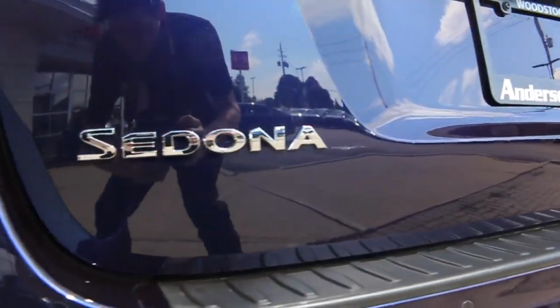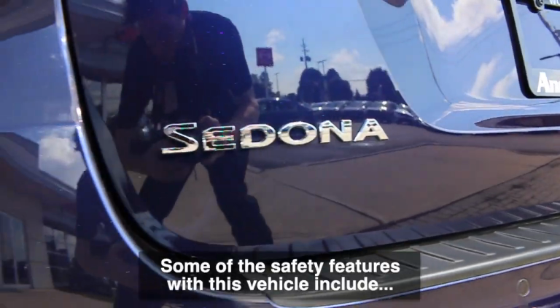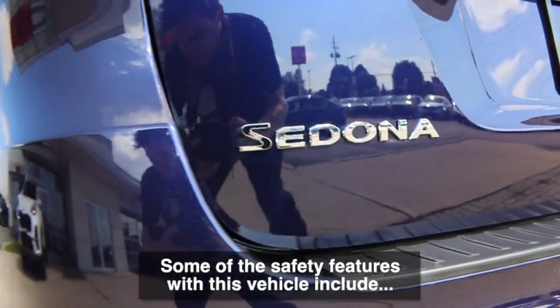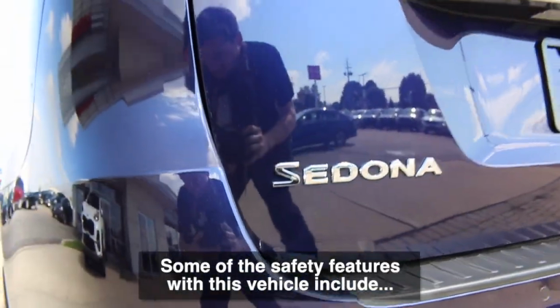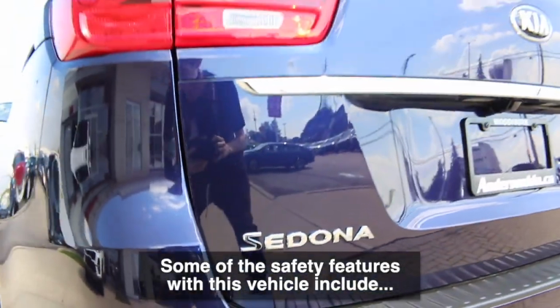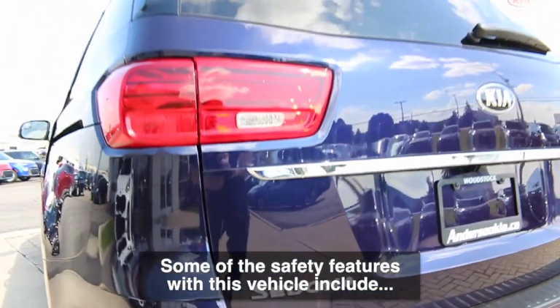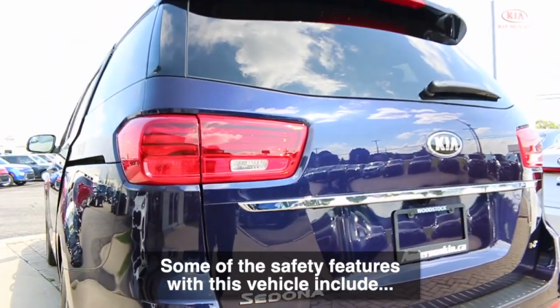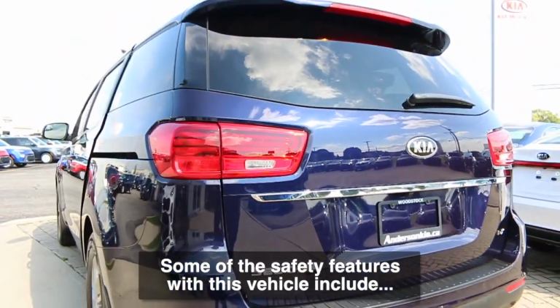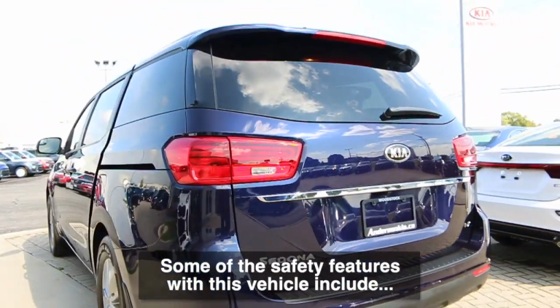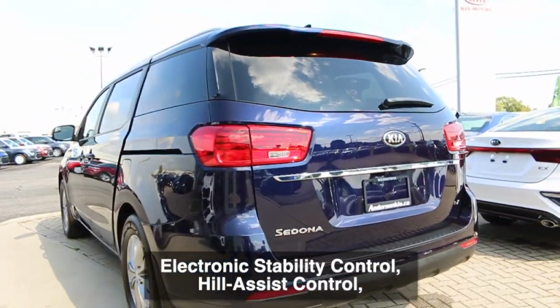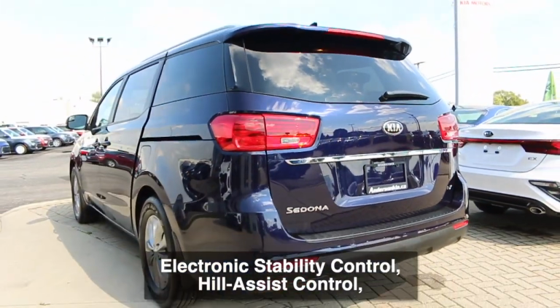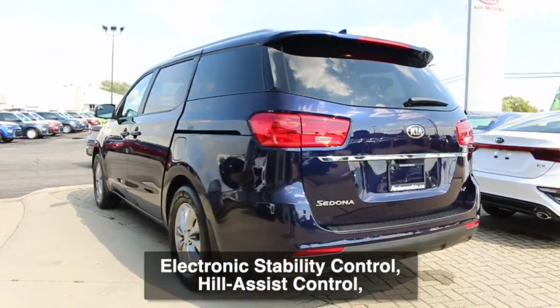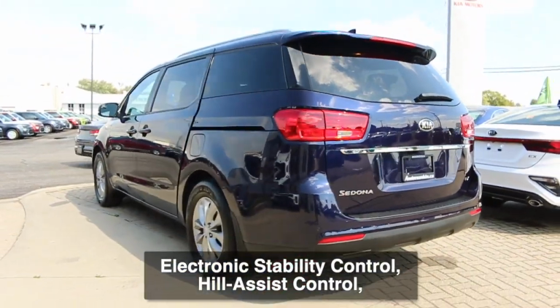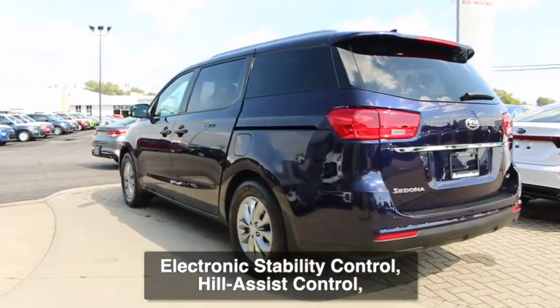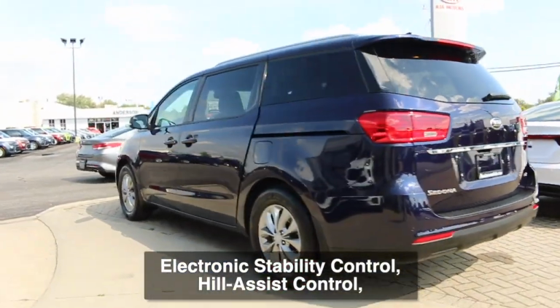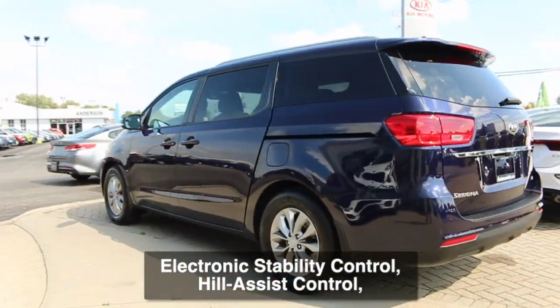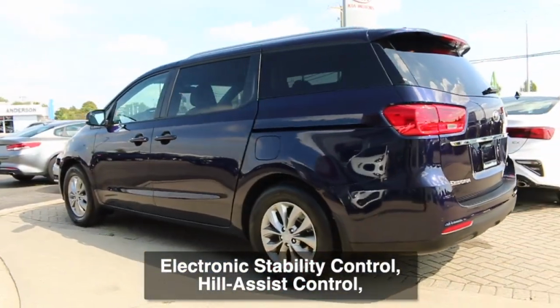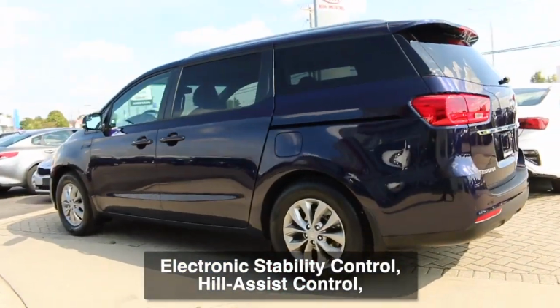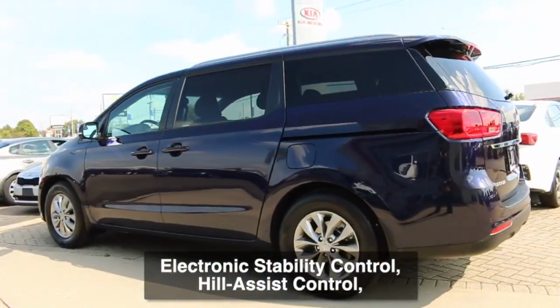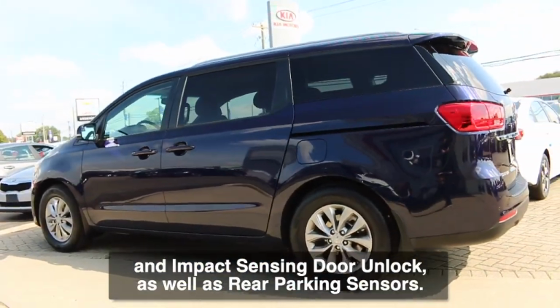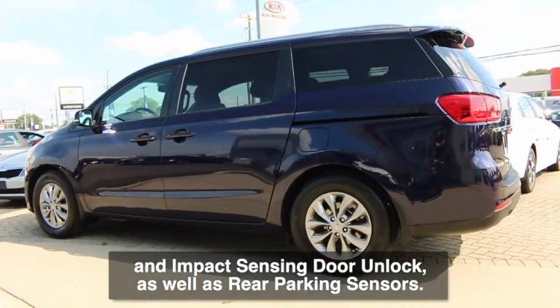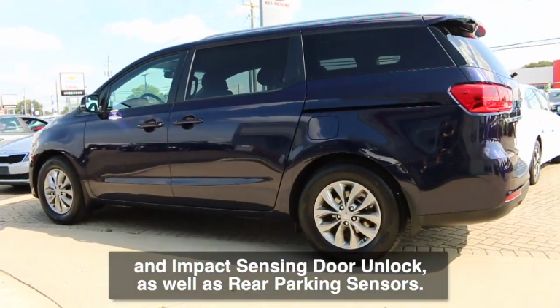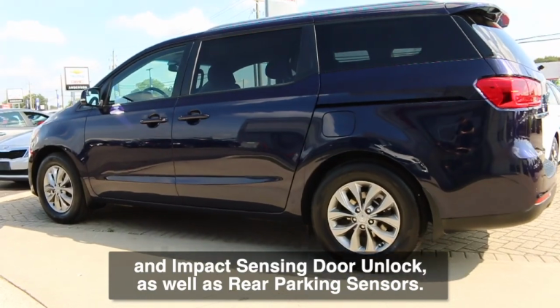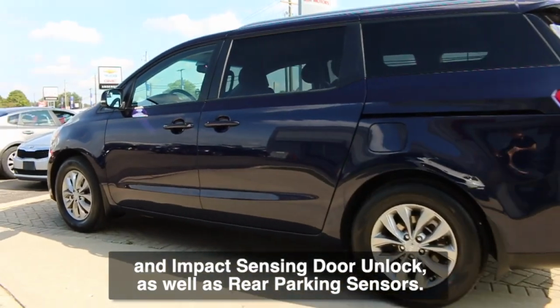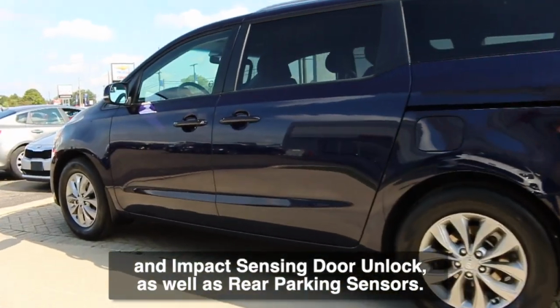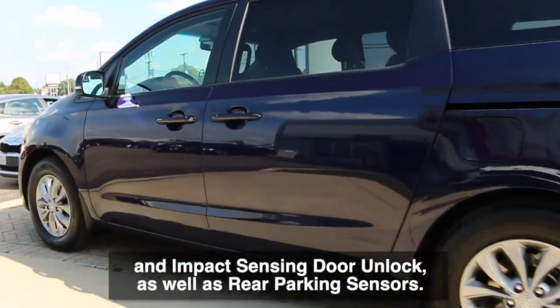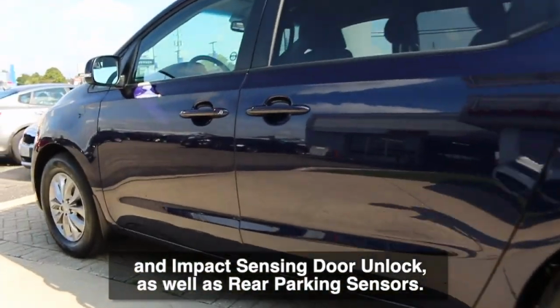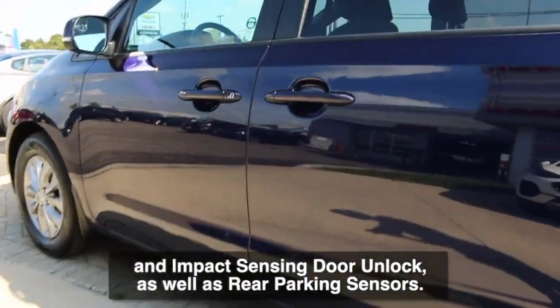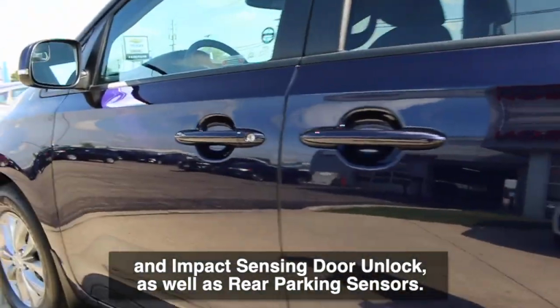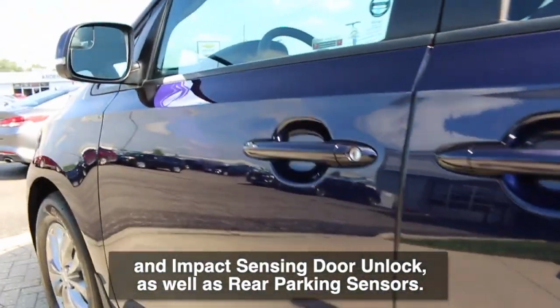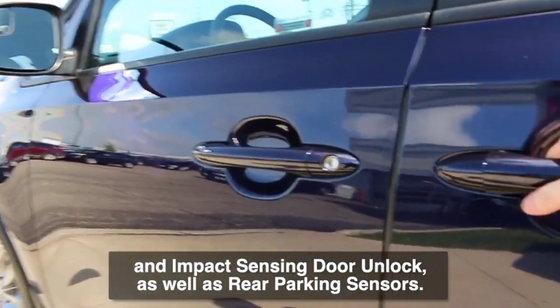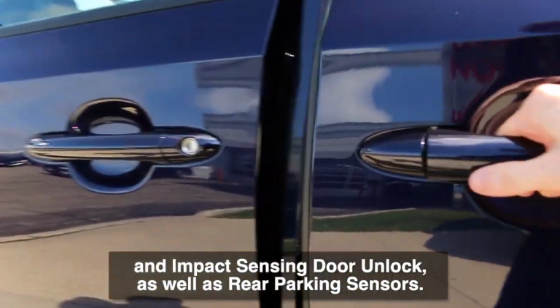Some of the safety features with this vehicle include electronic stability control, hill assist control, impact sensing door unlock, as well as rear parking sensors.